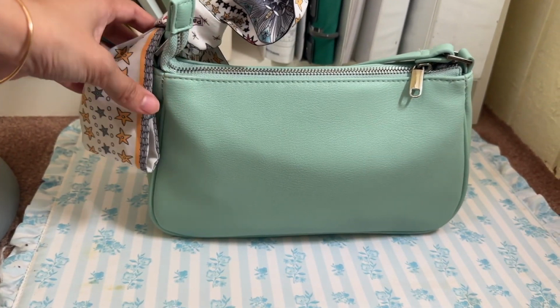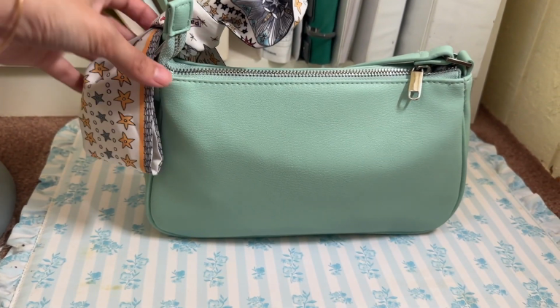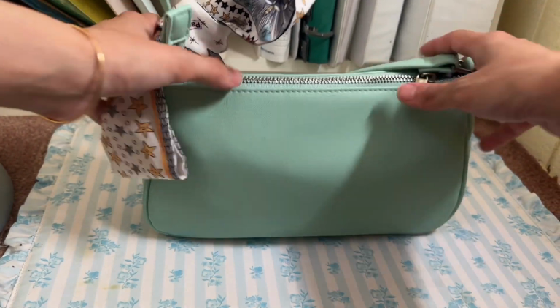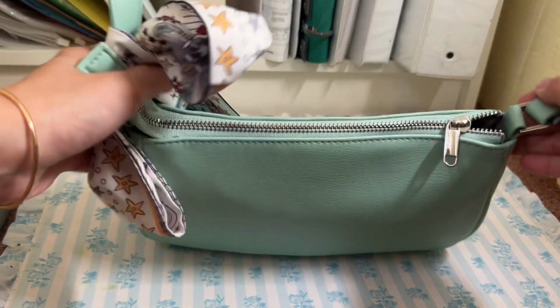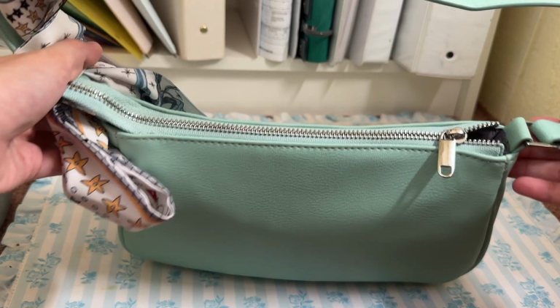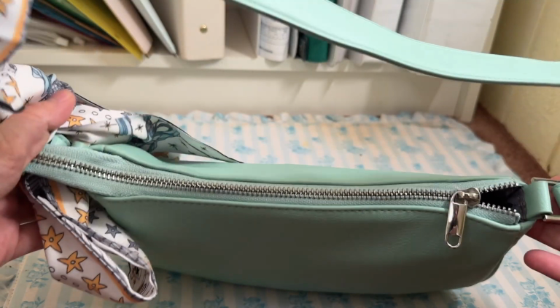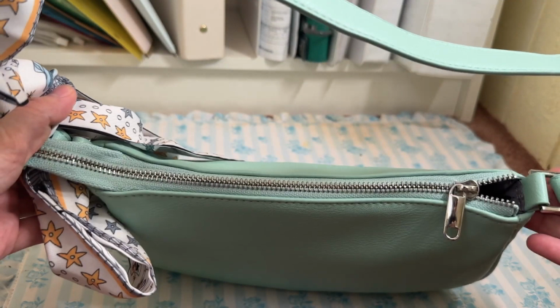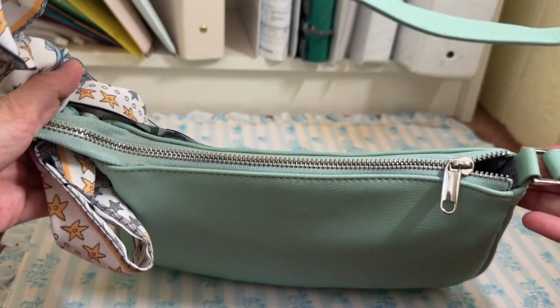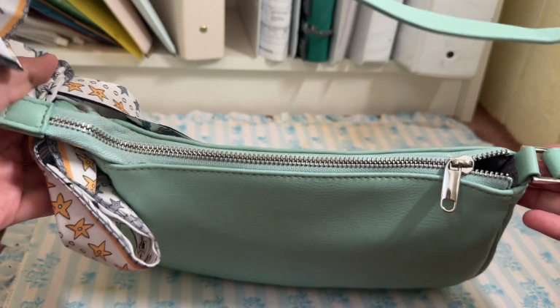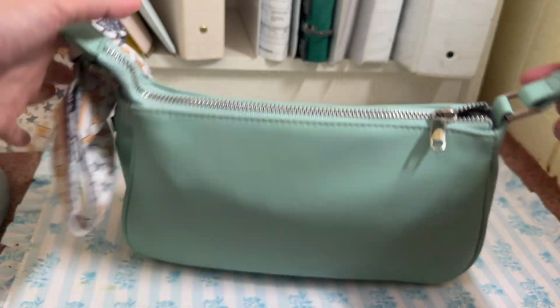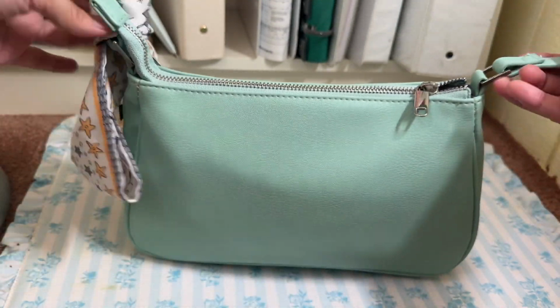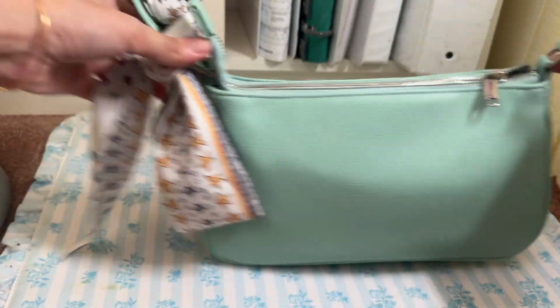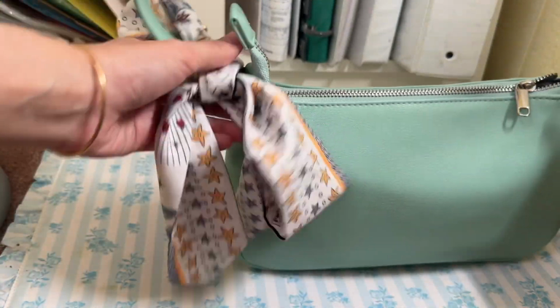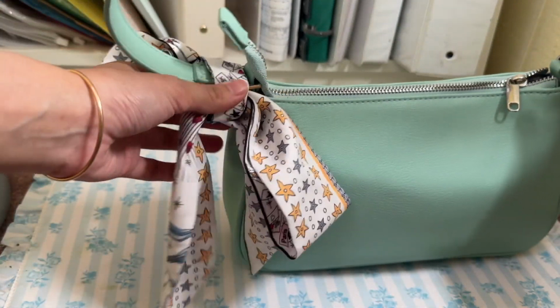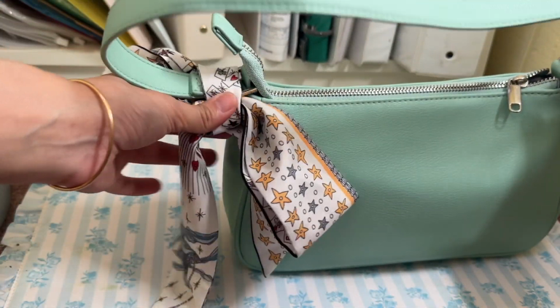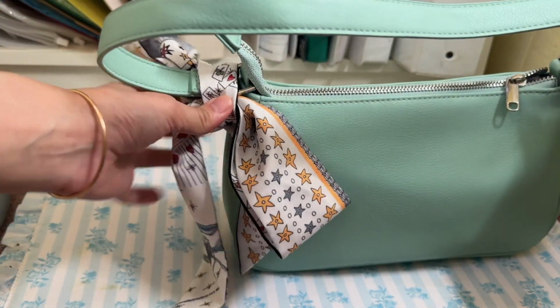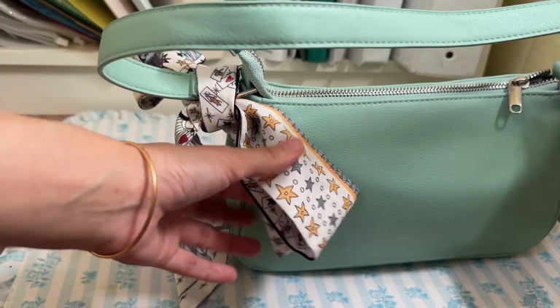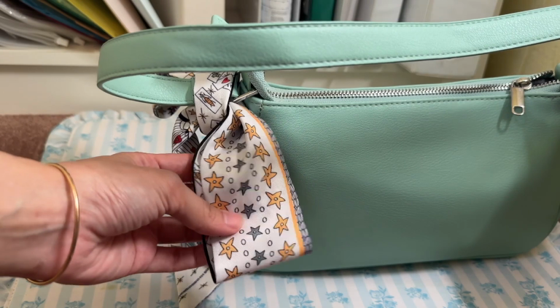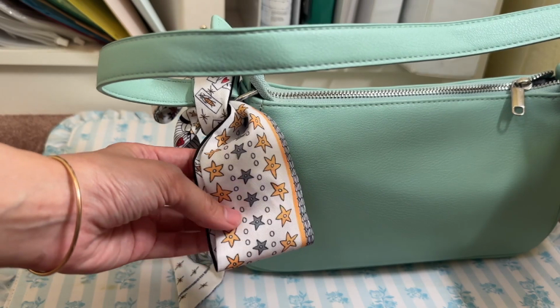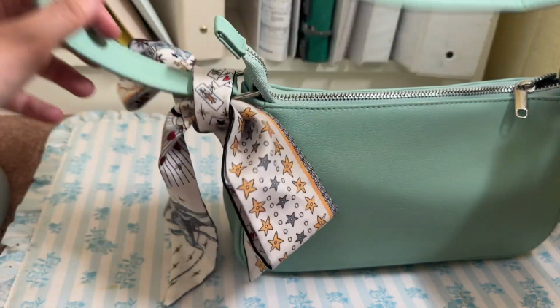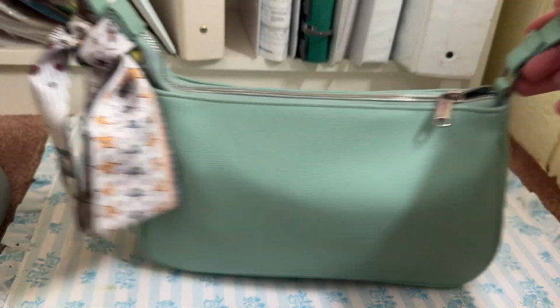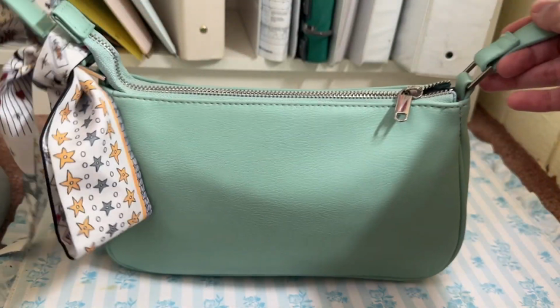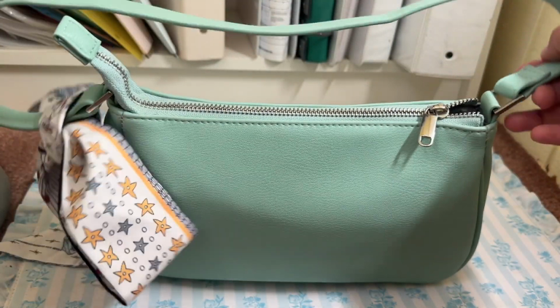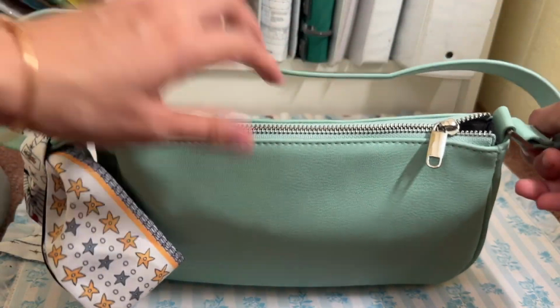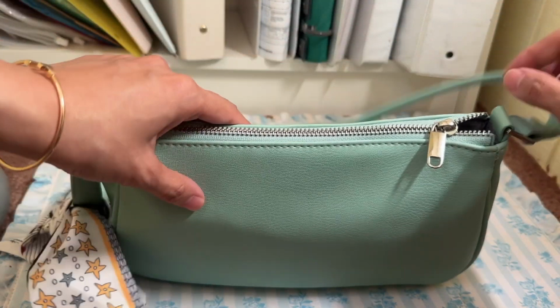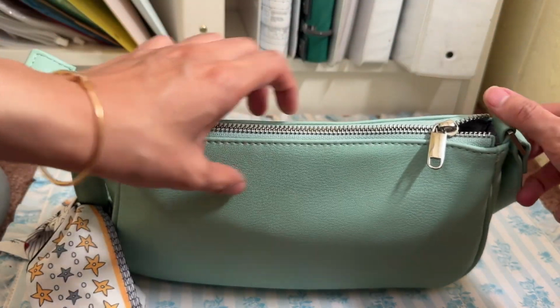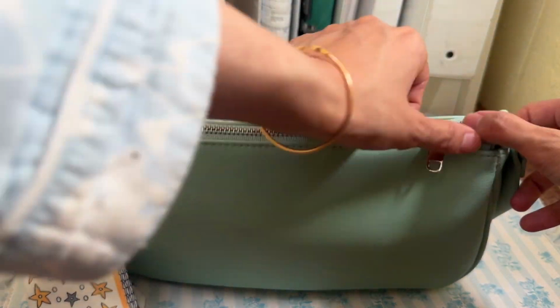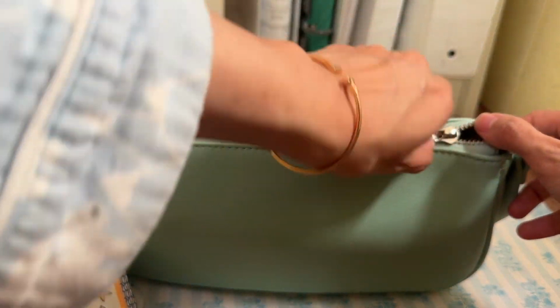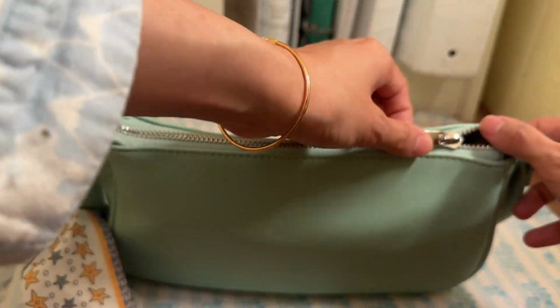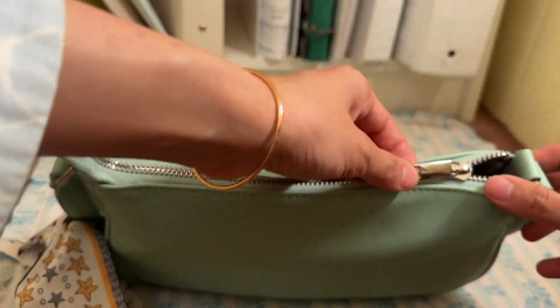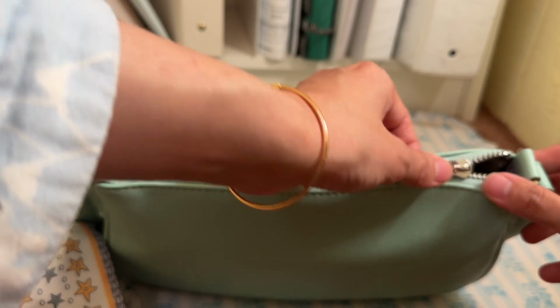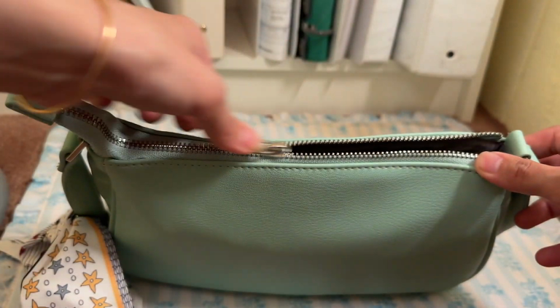I'll just show you what I put in it to make it aesthetically pleasing. I've included all my mint green items in this bag, and I got this bundle from Amazon that's Dior inspired. So let's get into it.